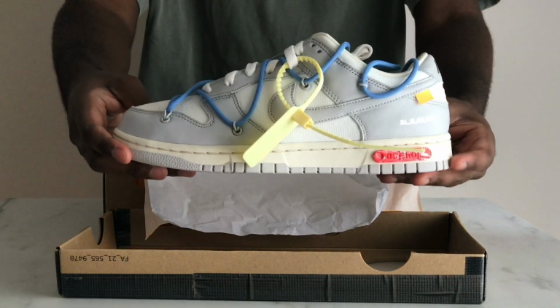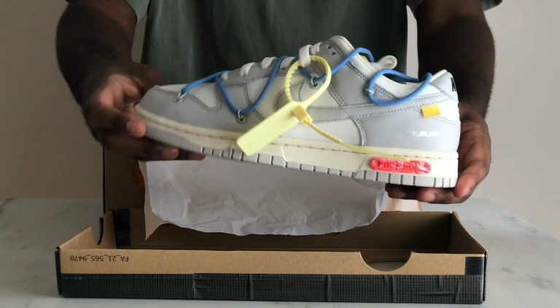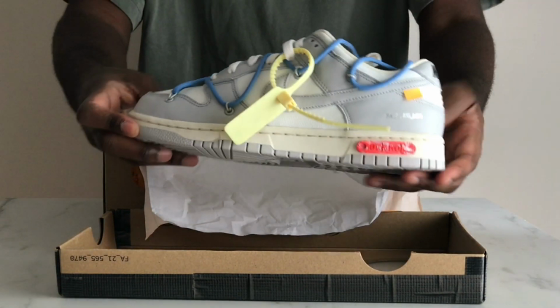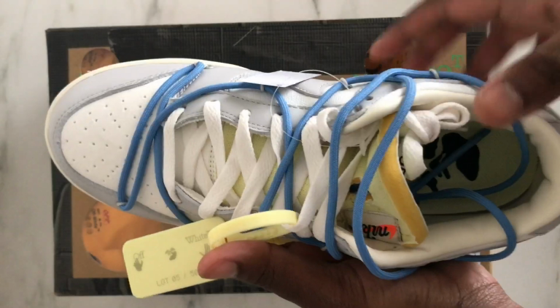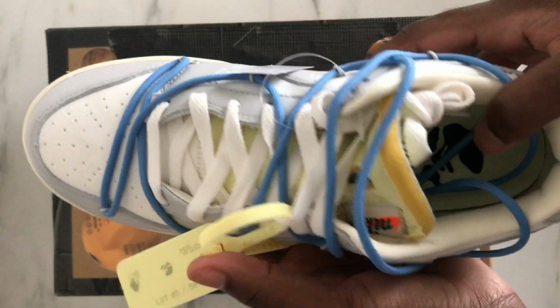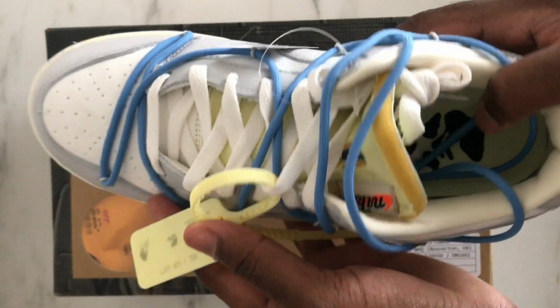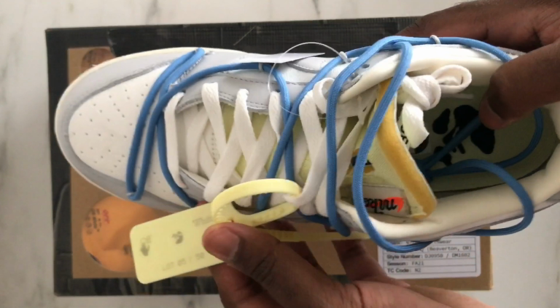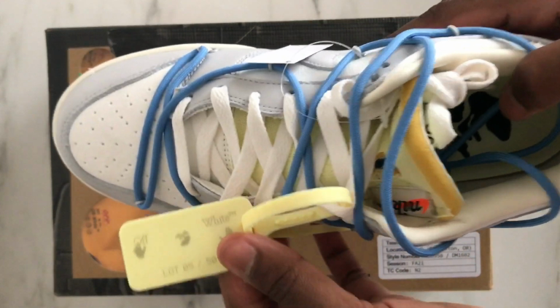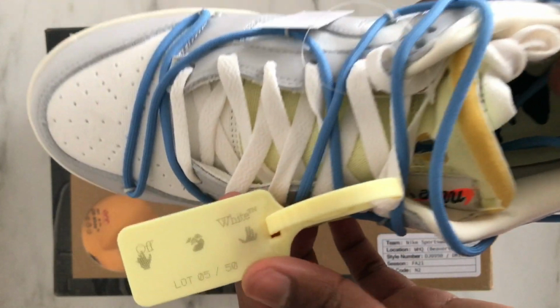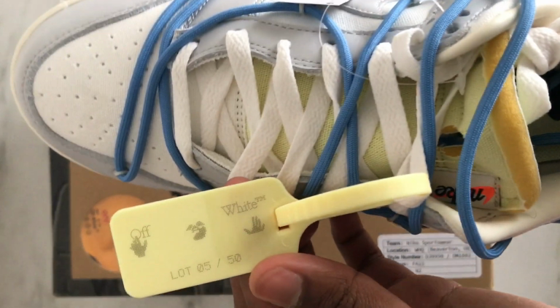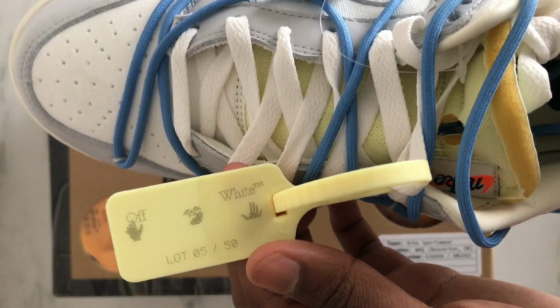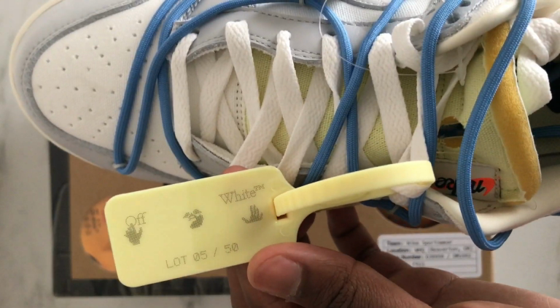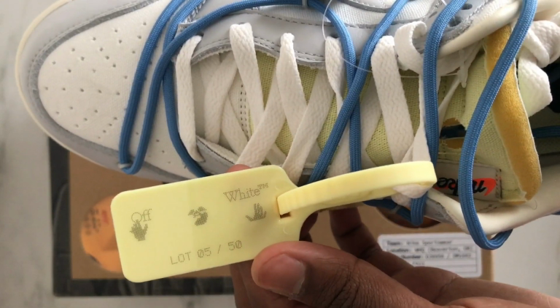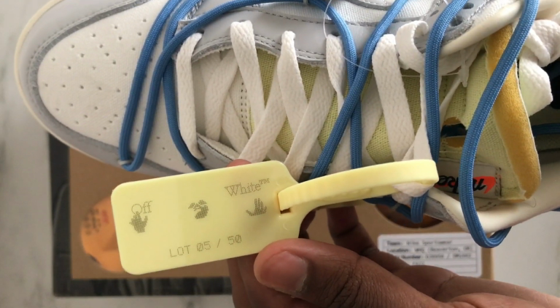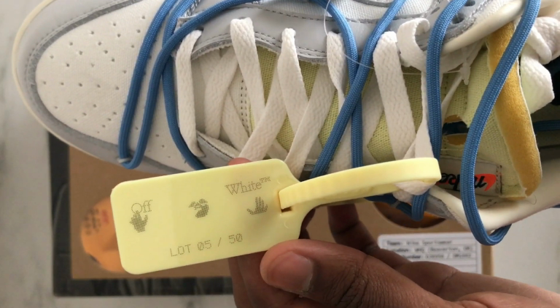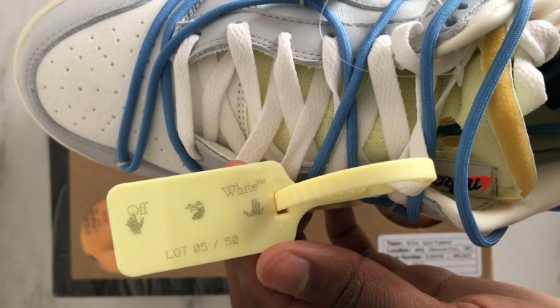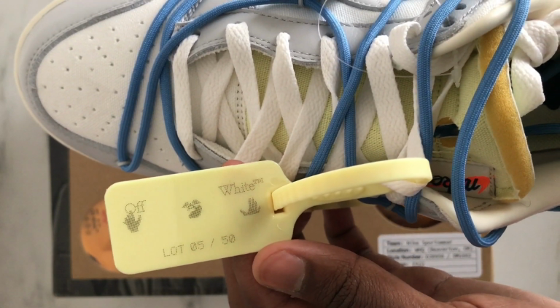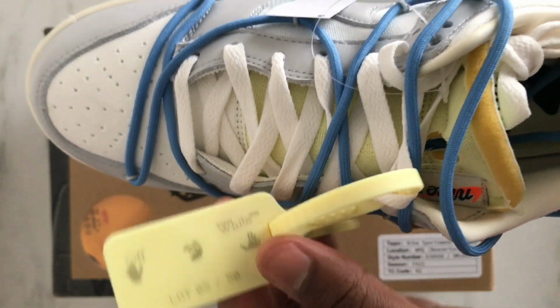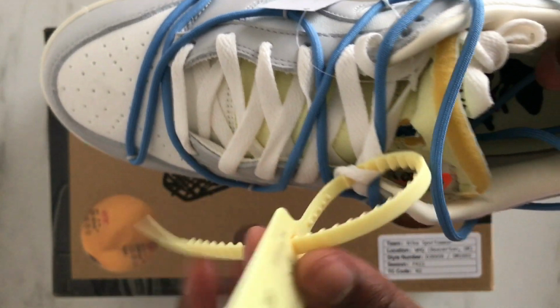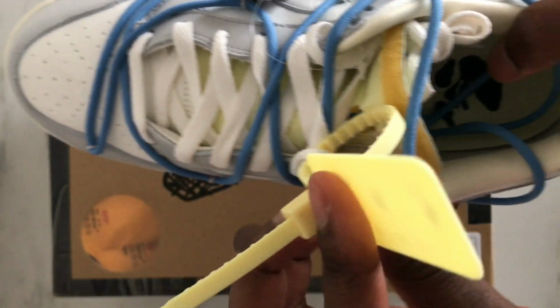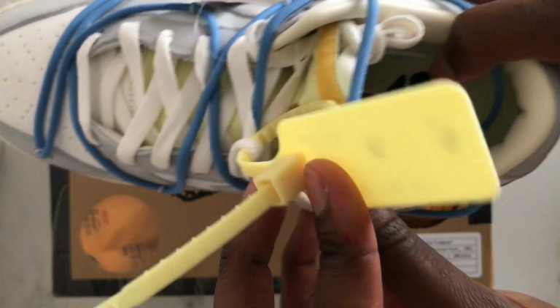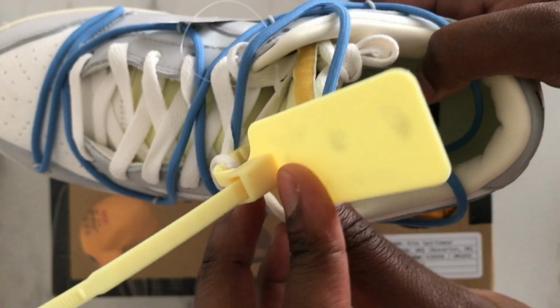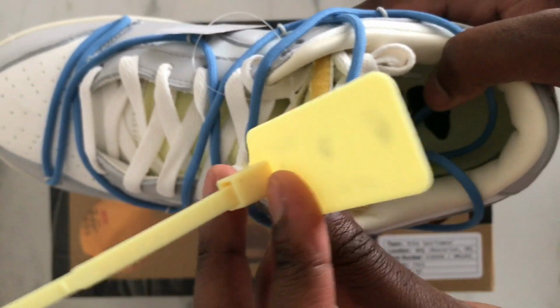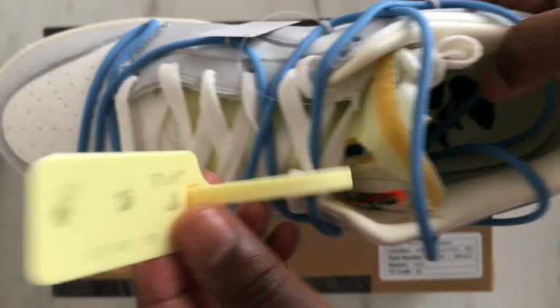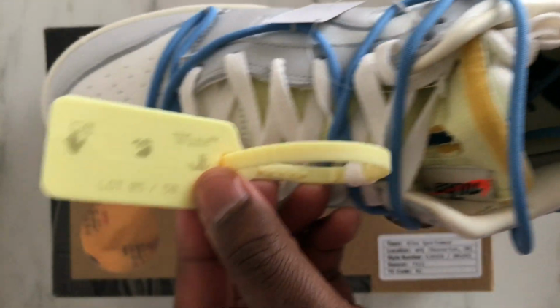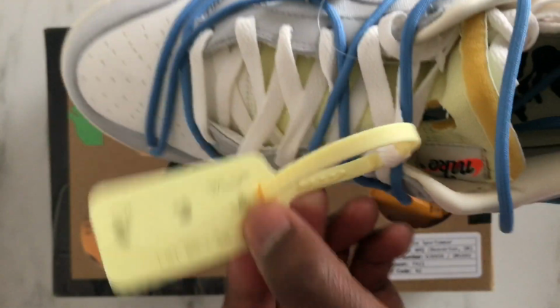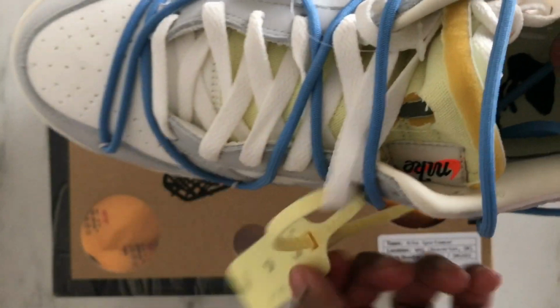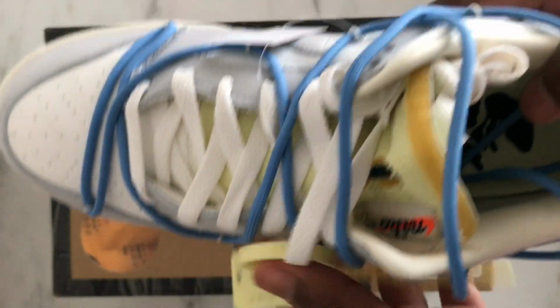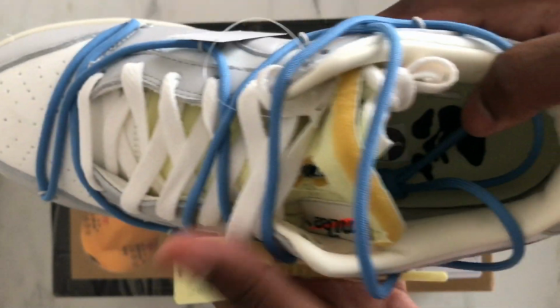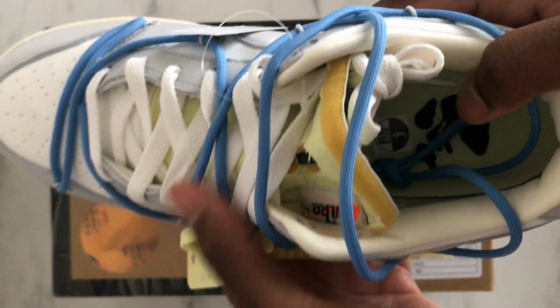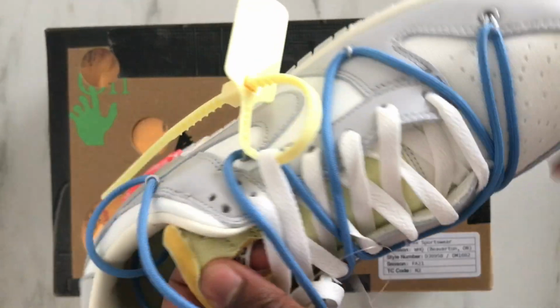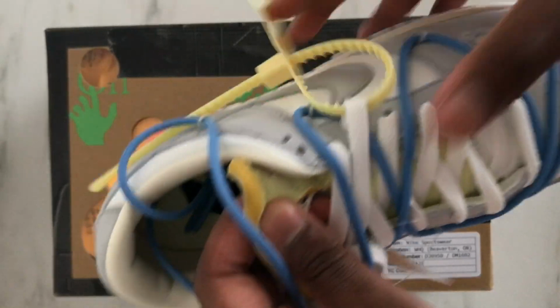One of the best things on these sneakers is definitely the tag. I'm glad I got the Love 5 because the tag on the Love 5 is amazing. It's yellow, it's kind of bright and it's really subtle.